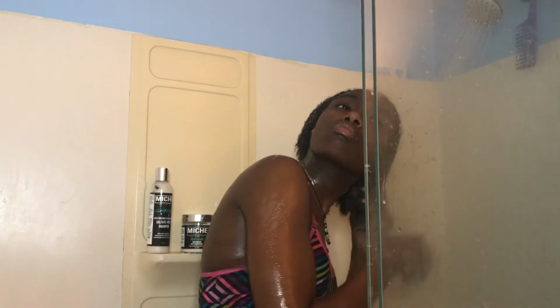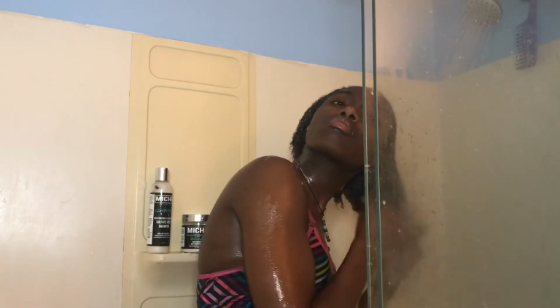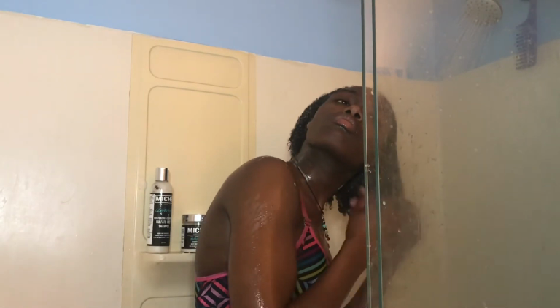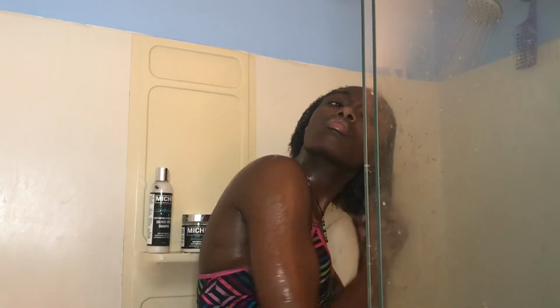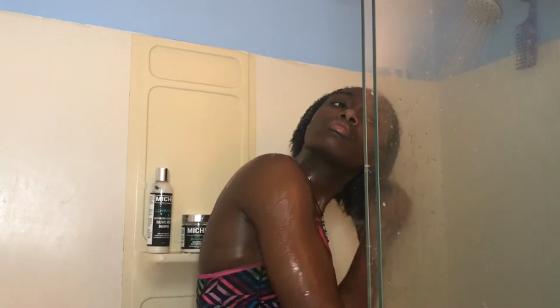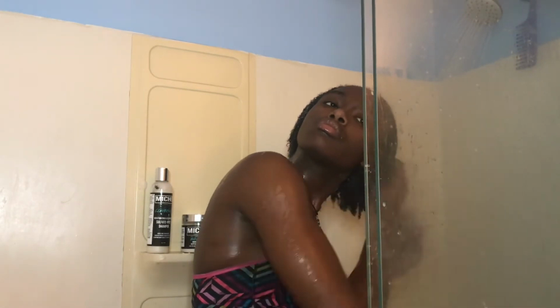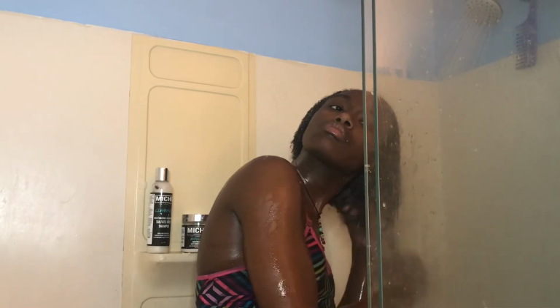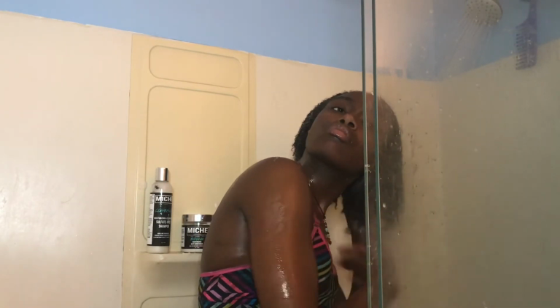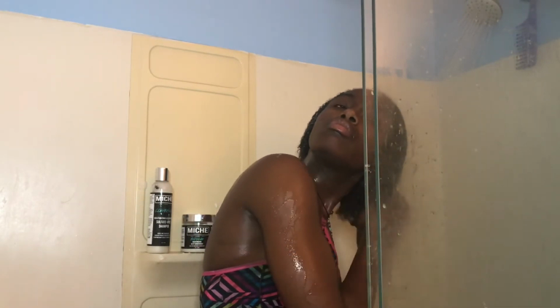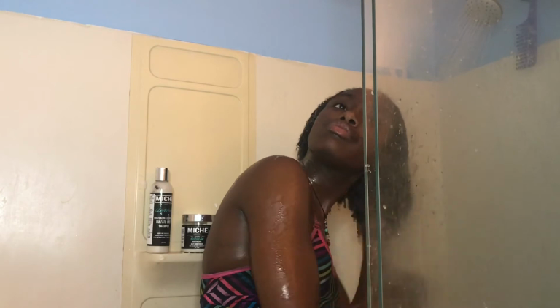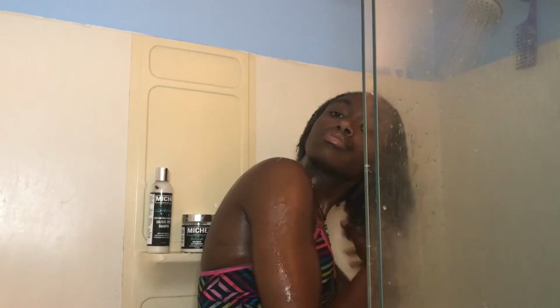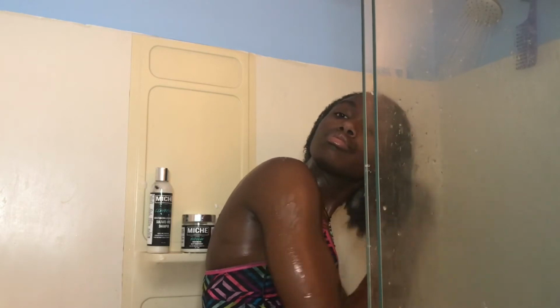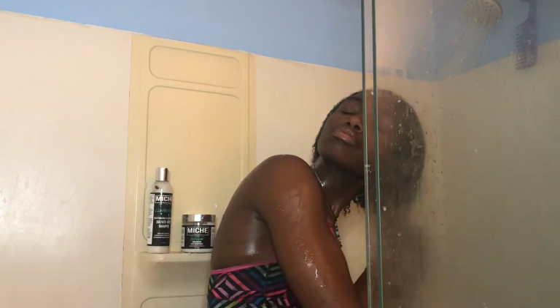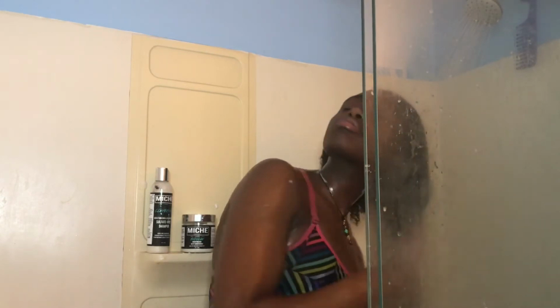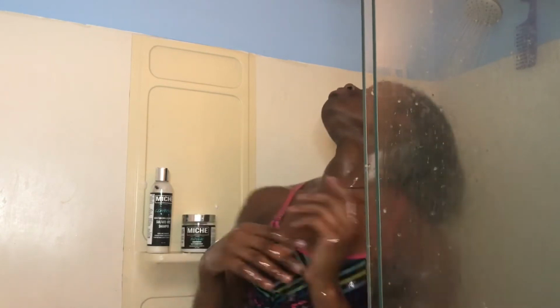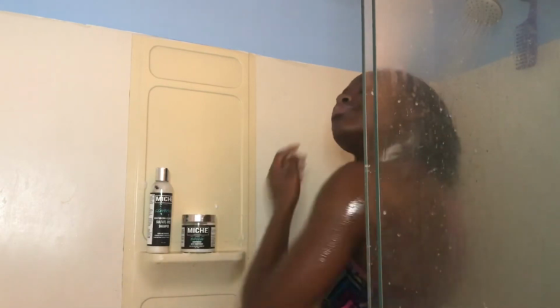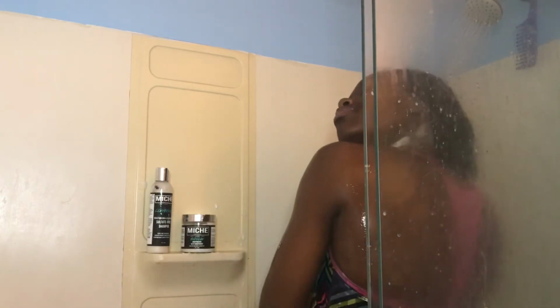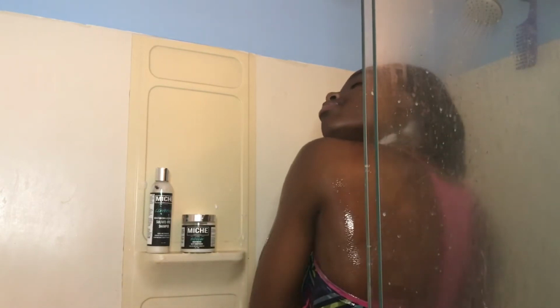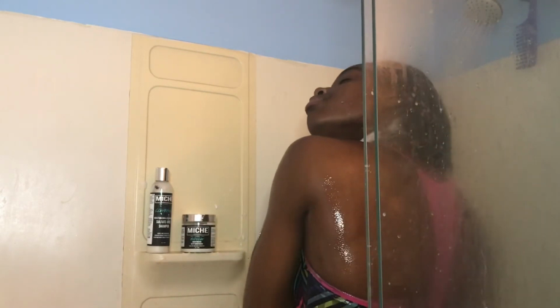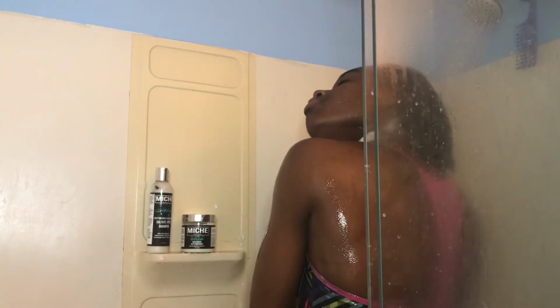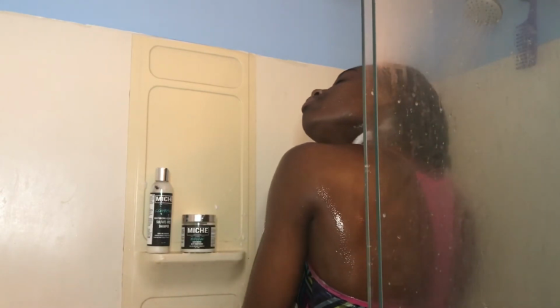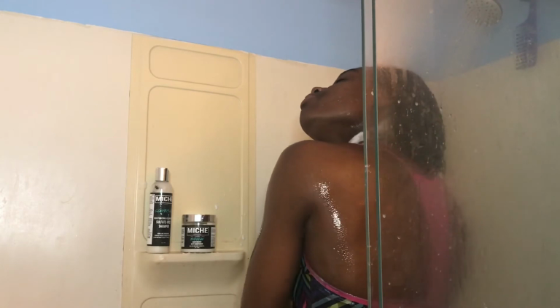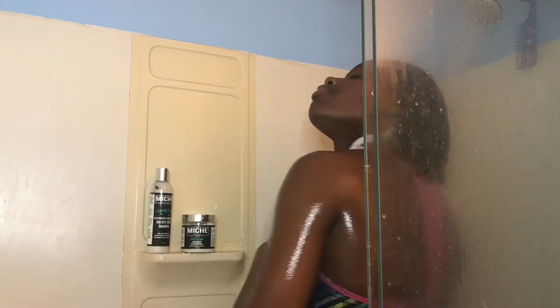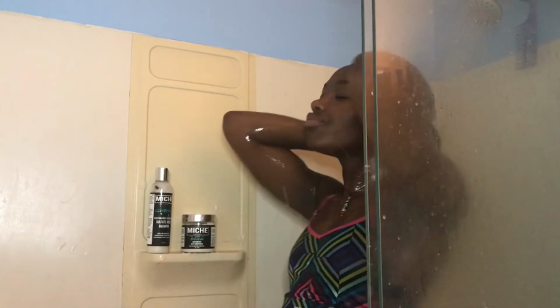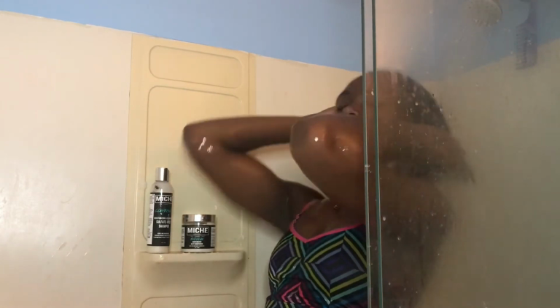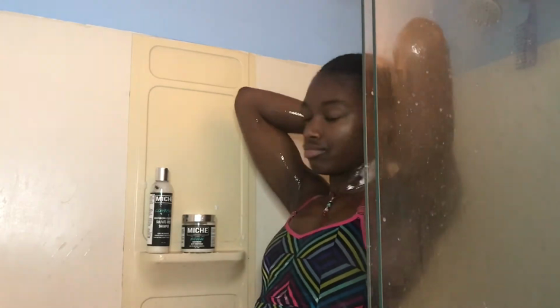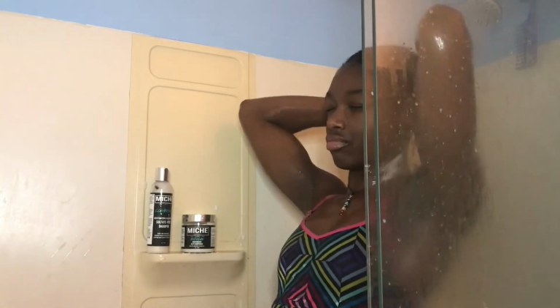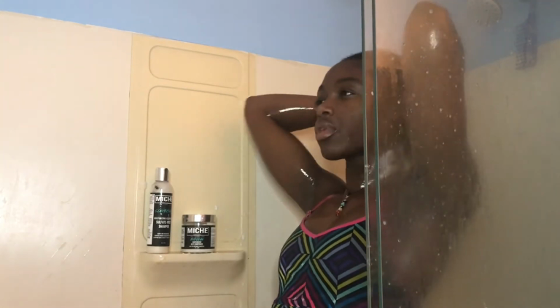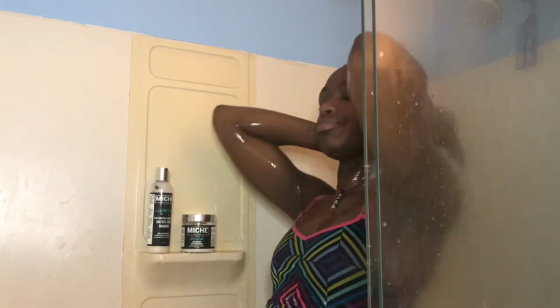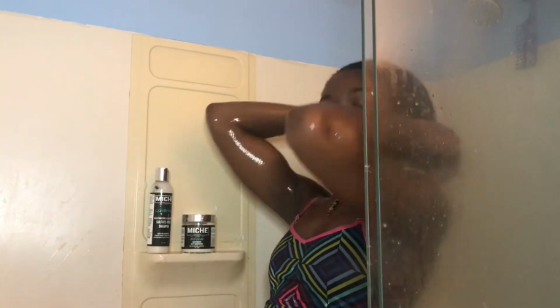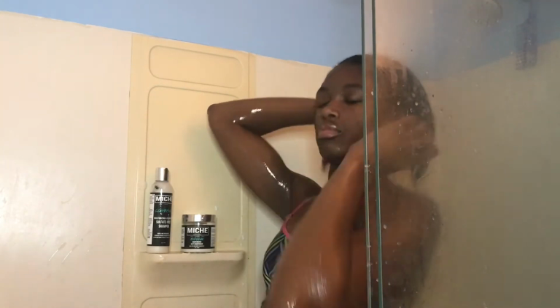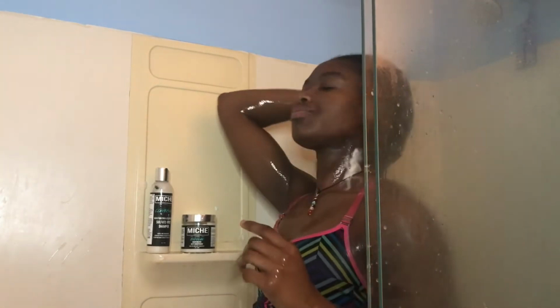I am slightly finger detangling during all of these steps. I've tried to incorporate more finger detangling to reduce the amount of breakage that I receive while washing my hair.